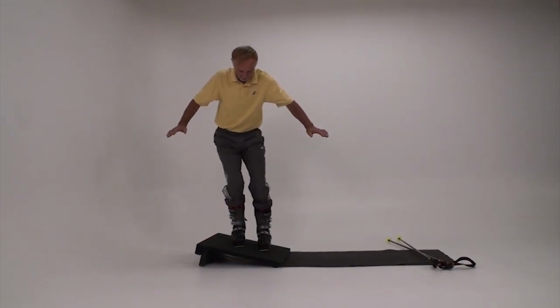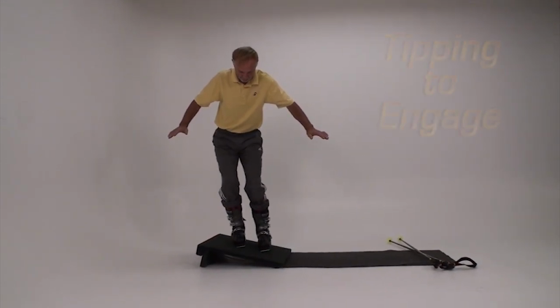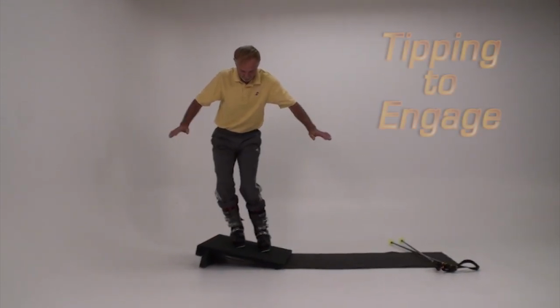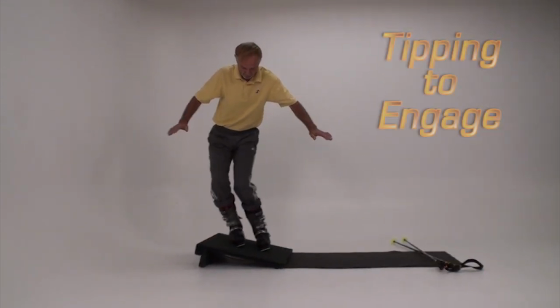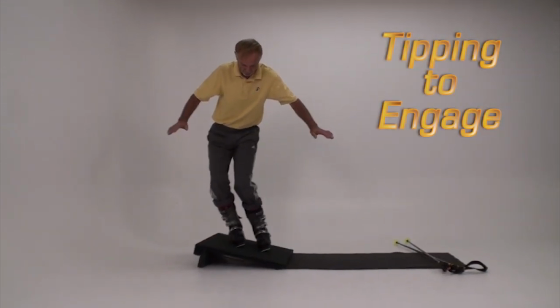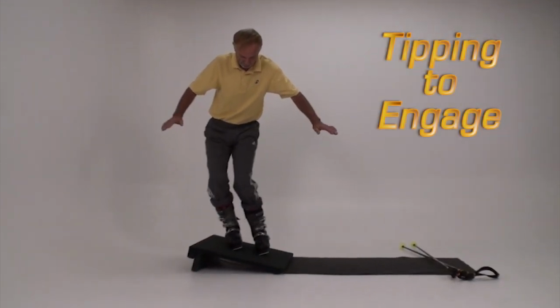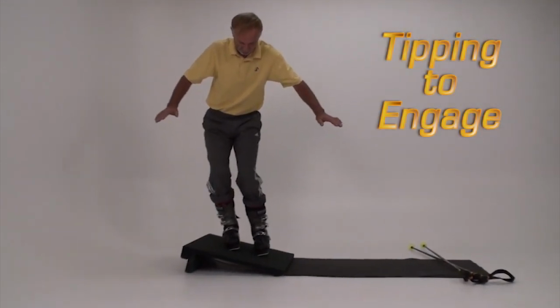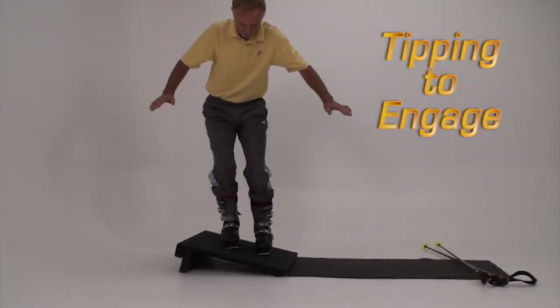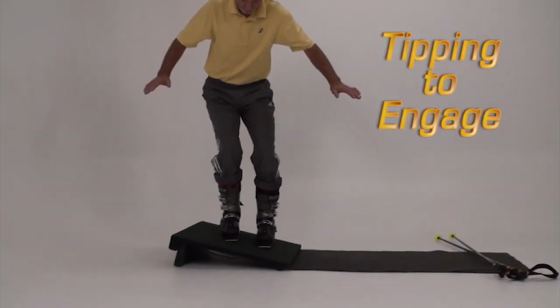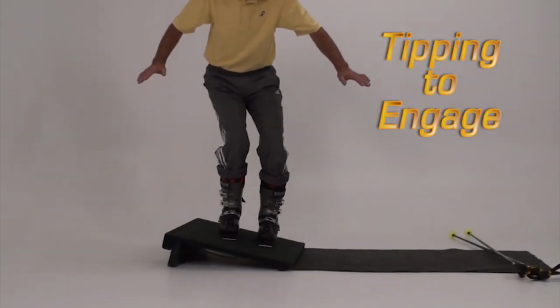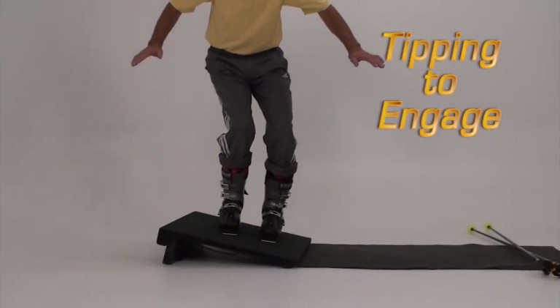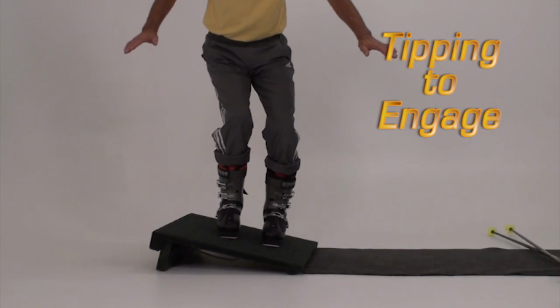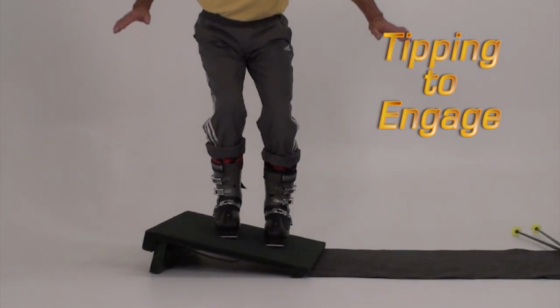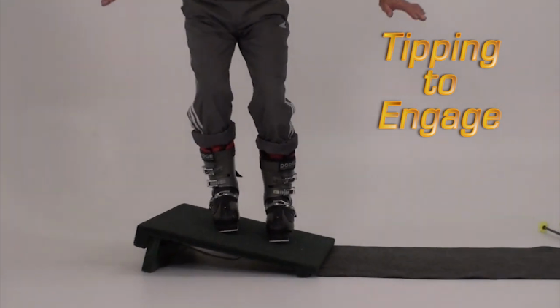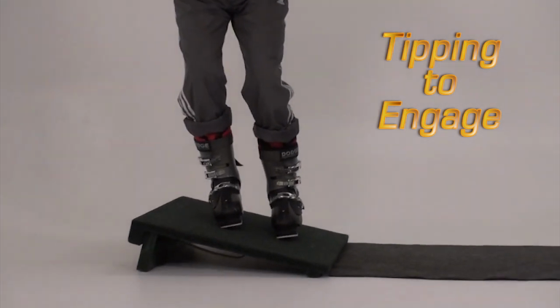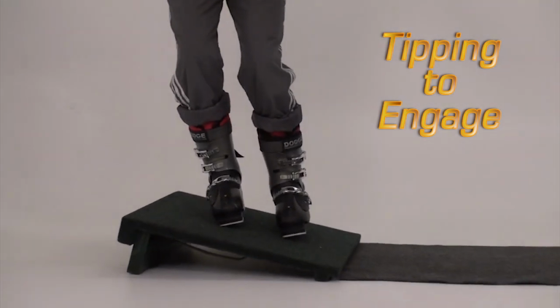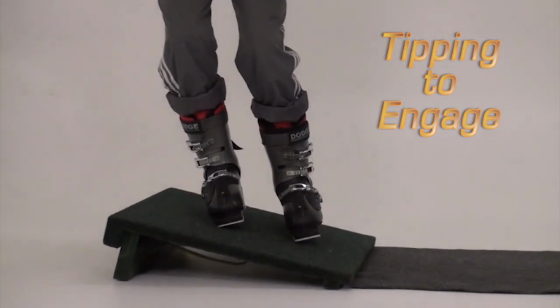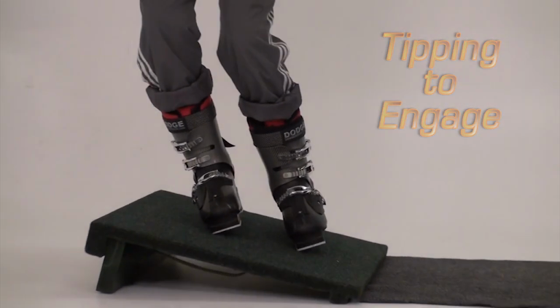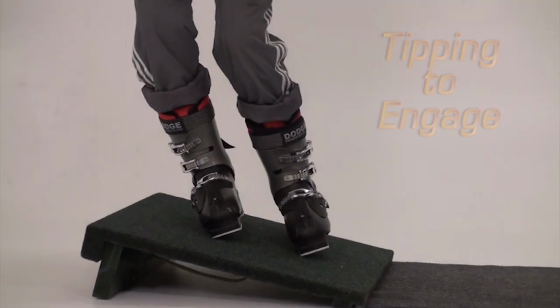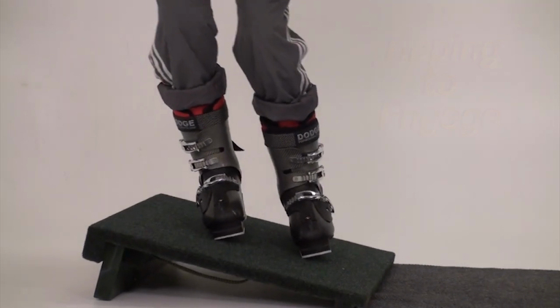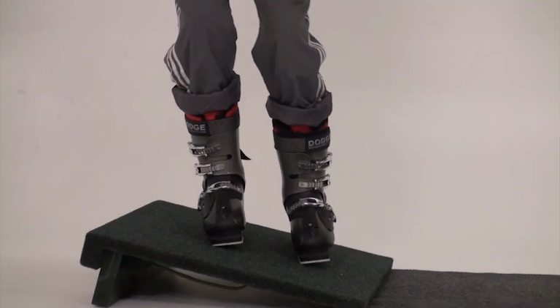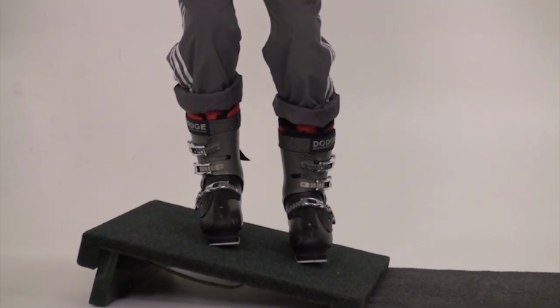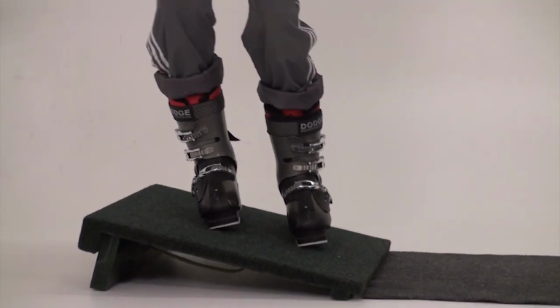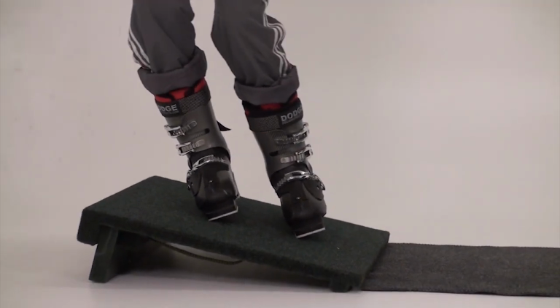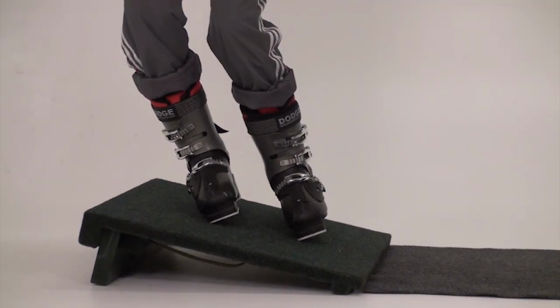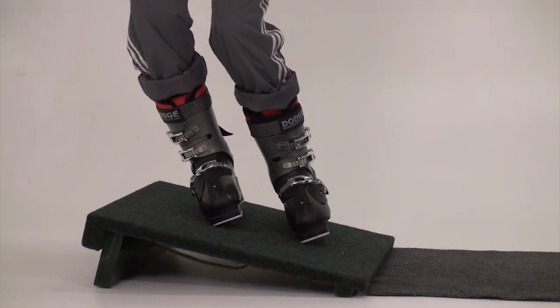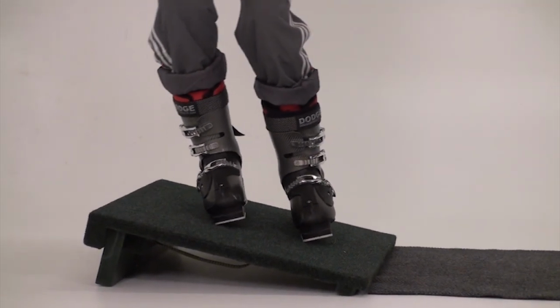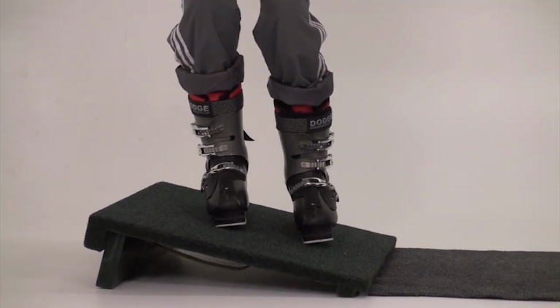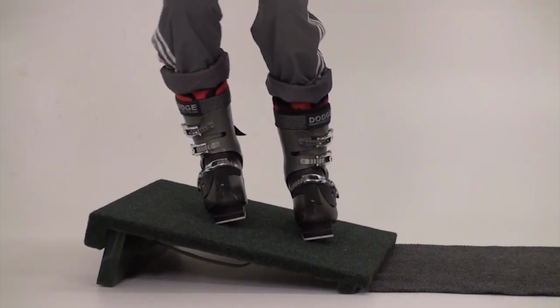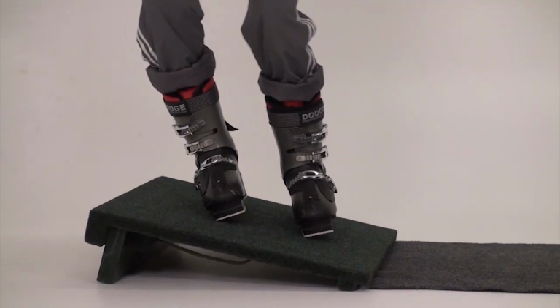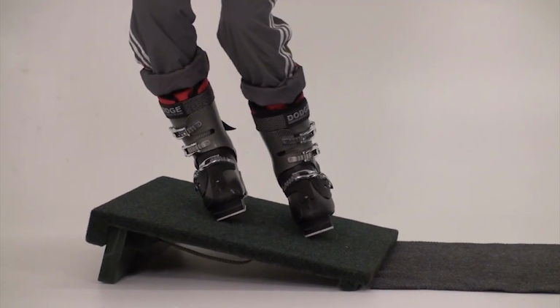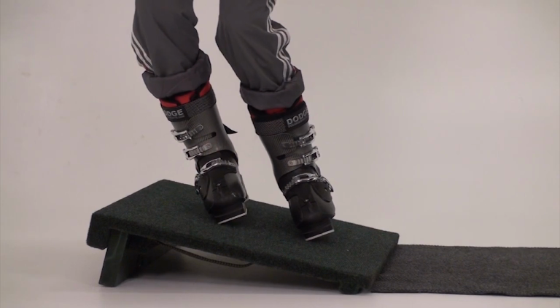Tipping means moving your feet and ankles to the side inside the boots in order to lift one side of the skis or boots off the surface.